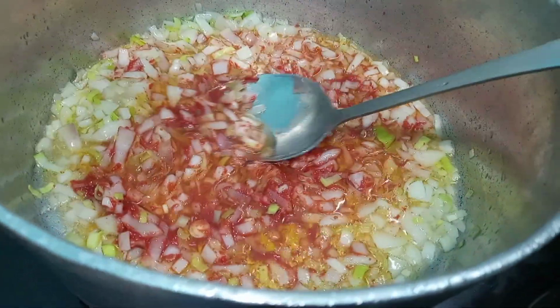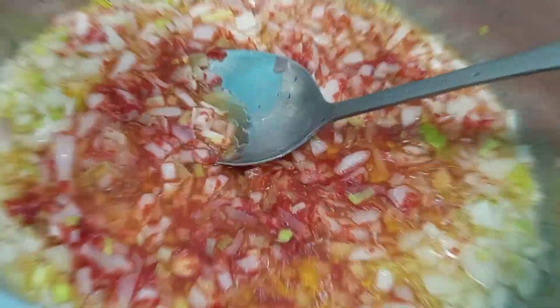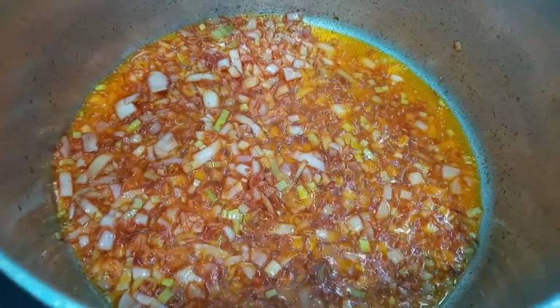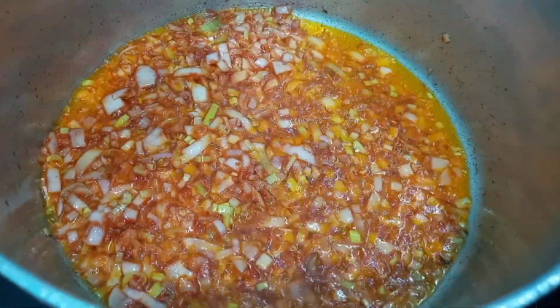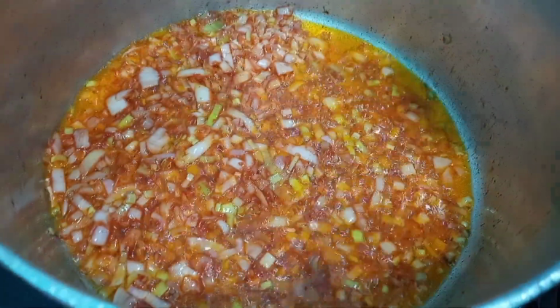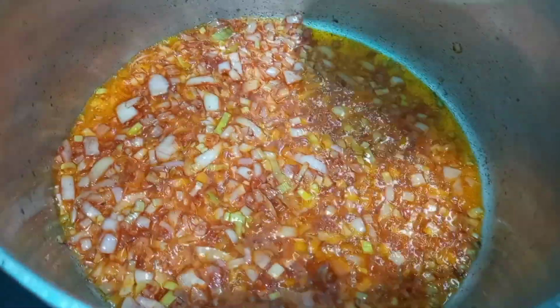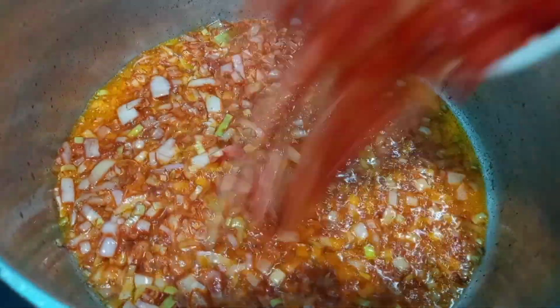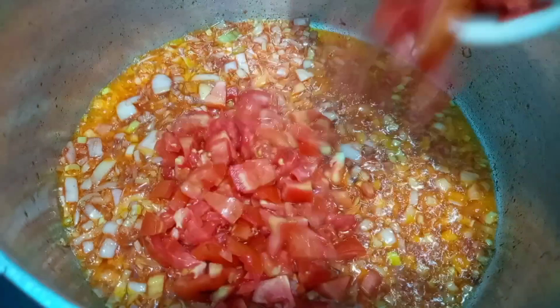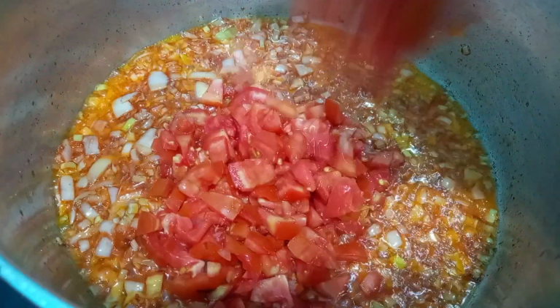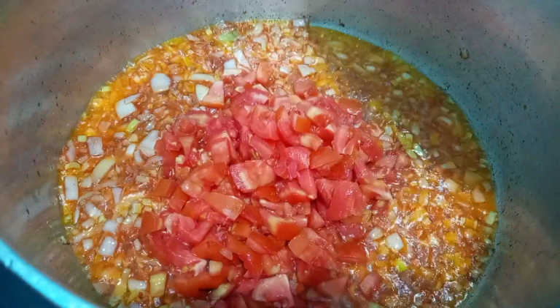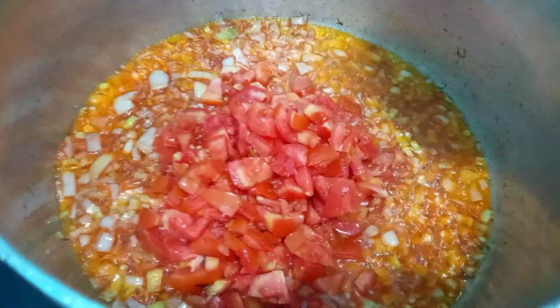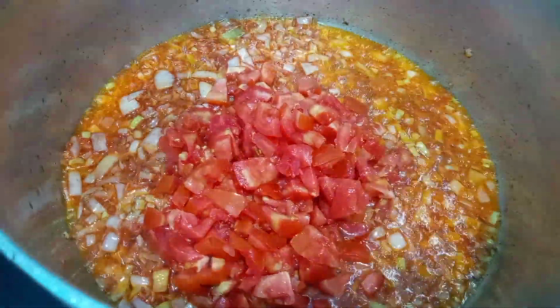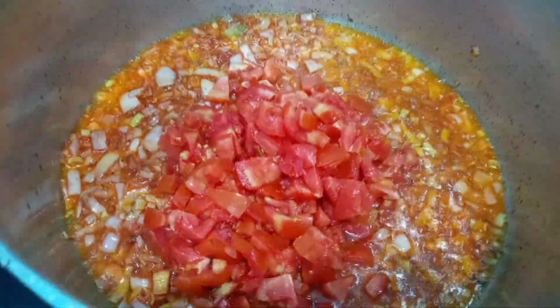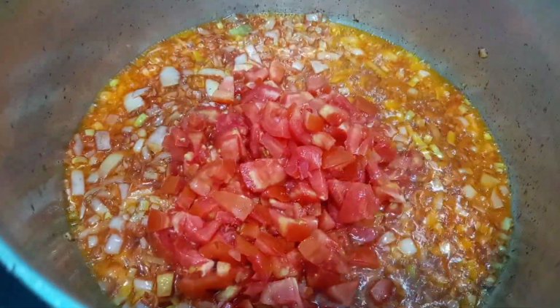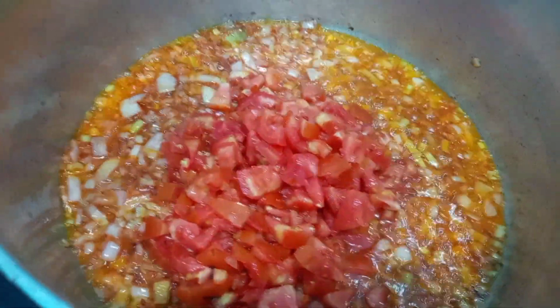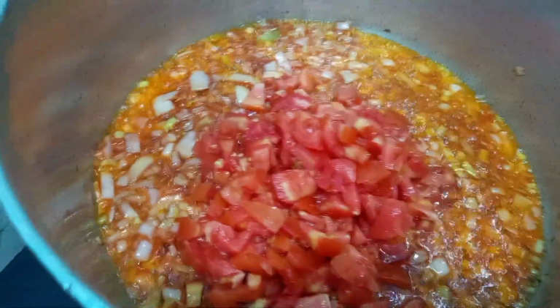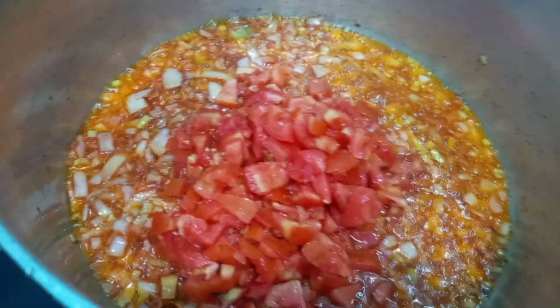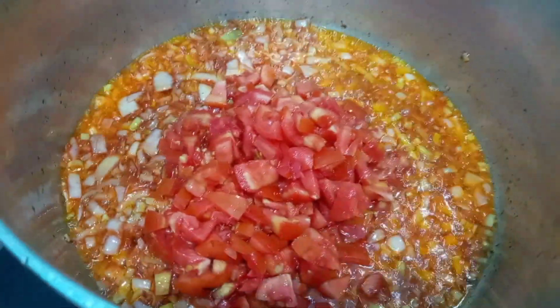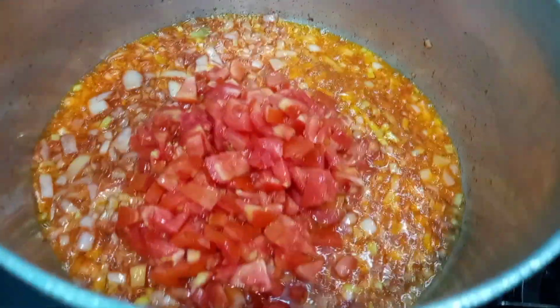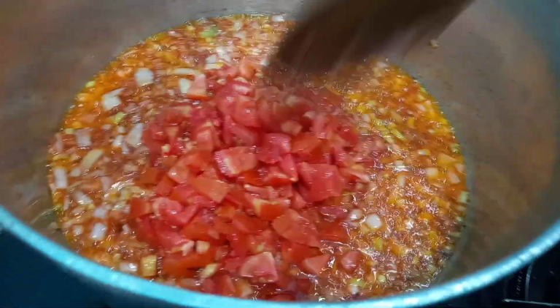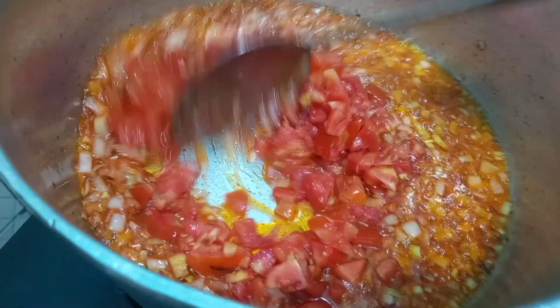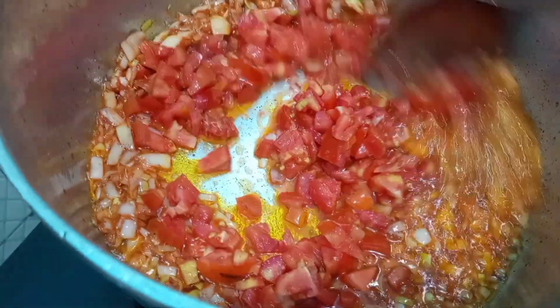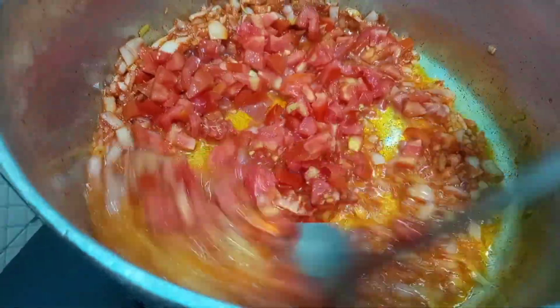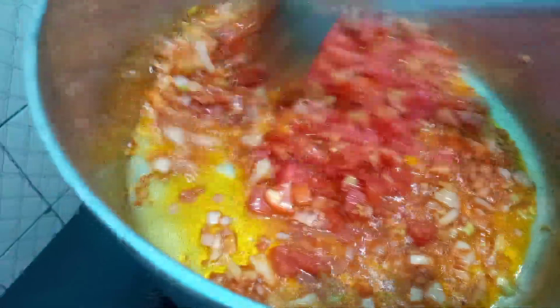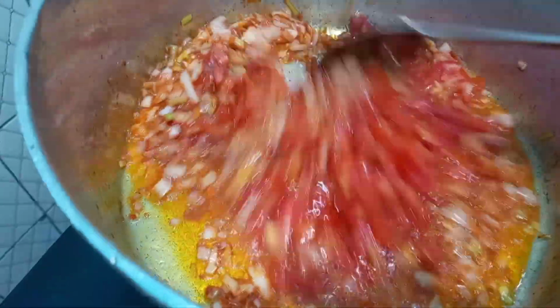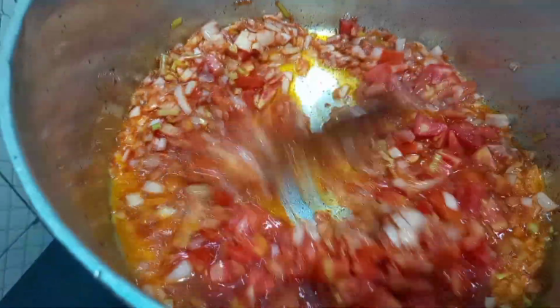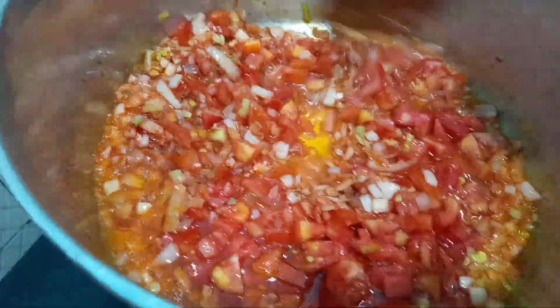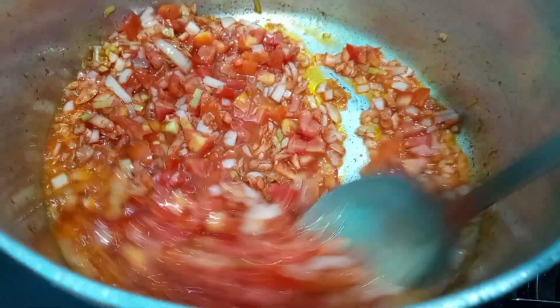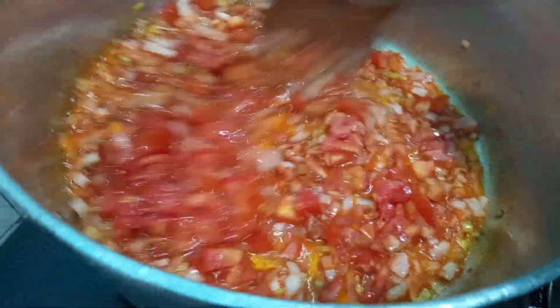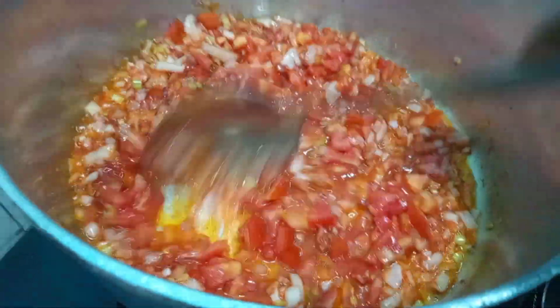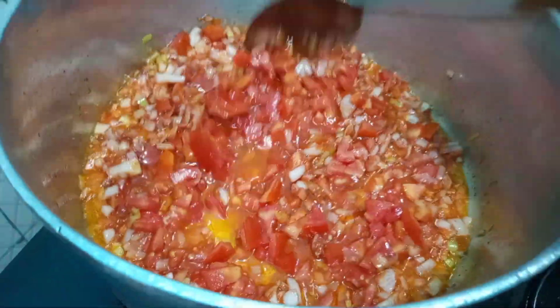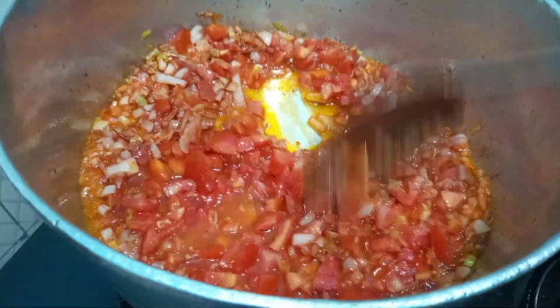Now that our tomato paste is well cooked we are going to go ahead and add in our fresh tomatoes, and we are going to let this cook until all the water in it dries up, so we are going to fry this and let it cook.